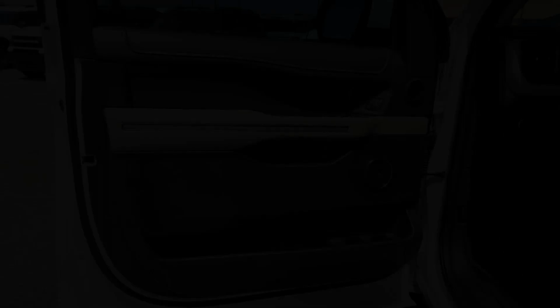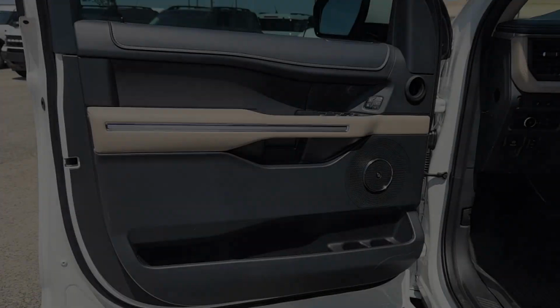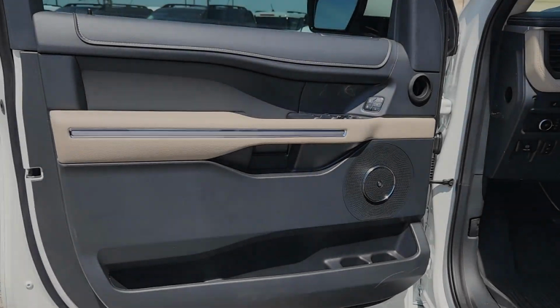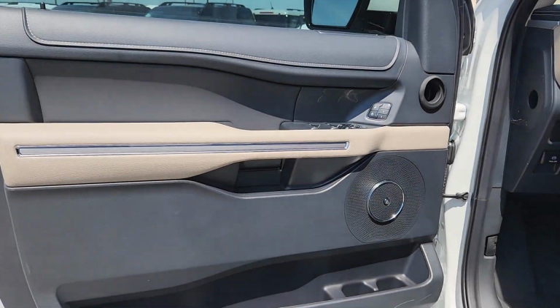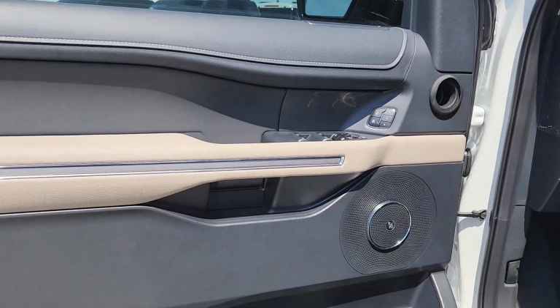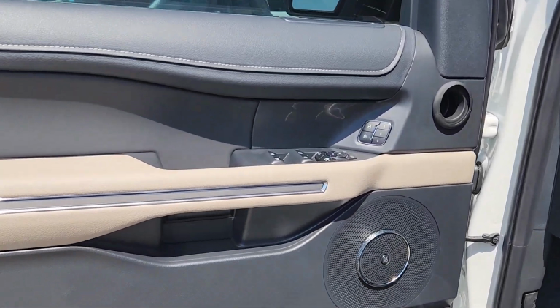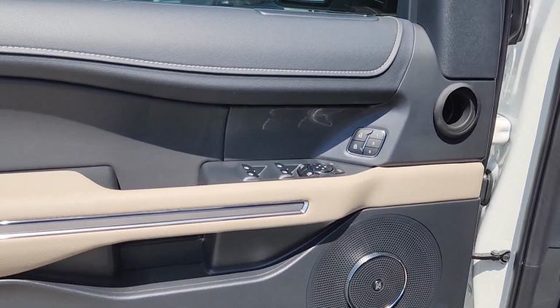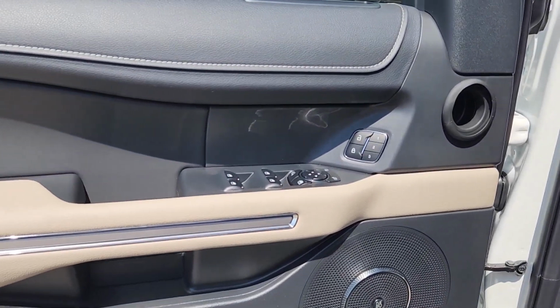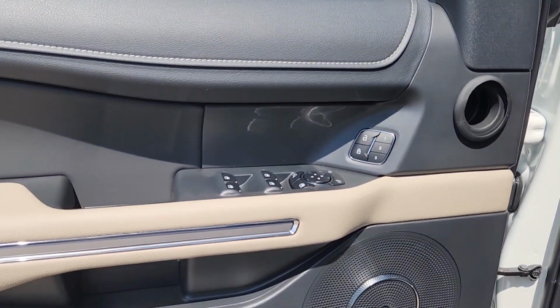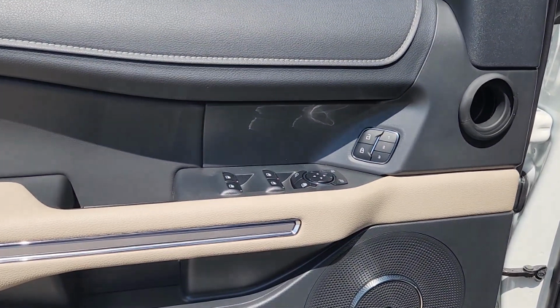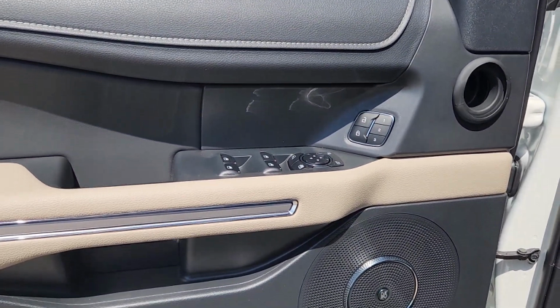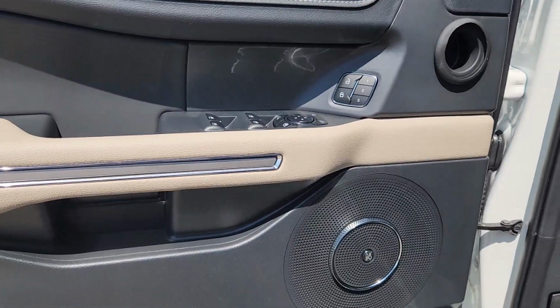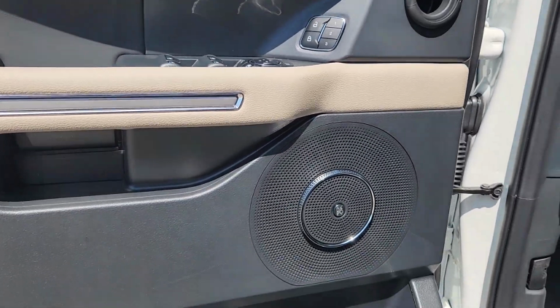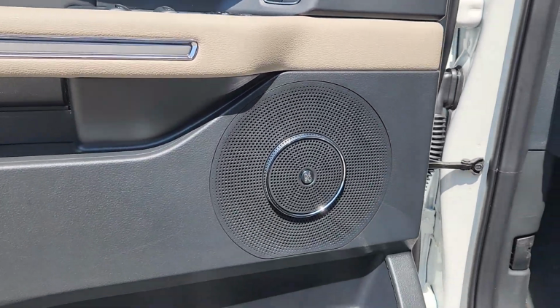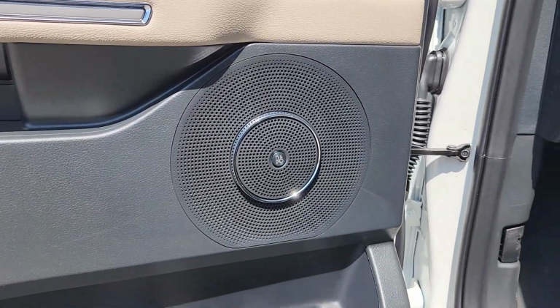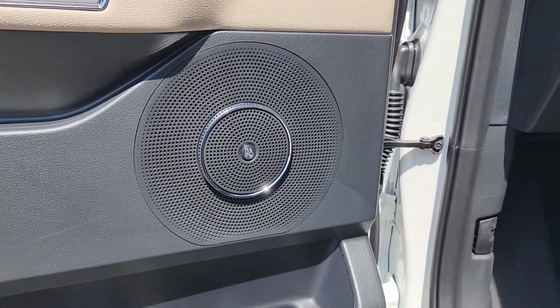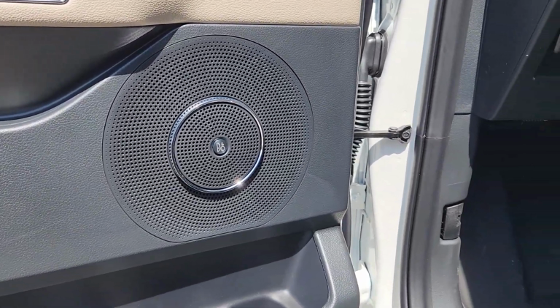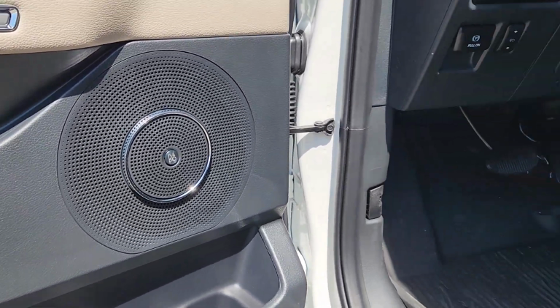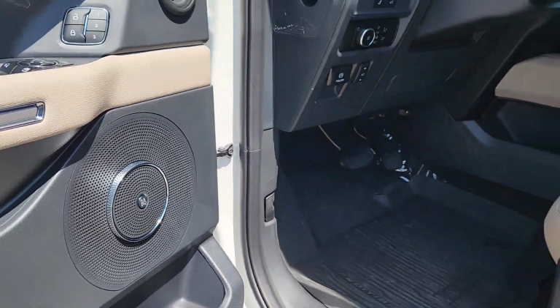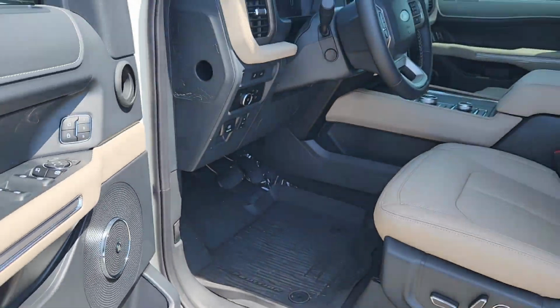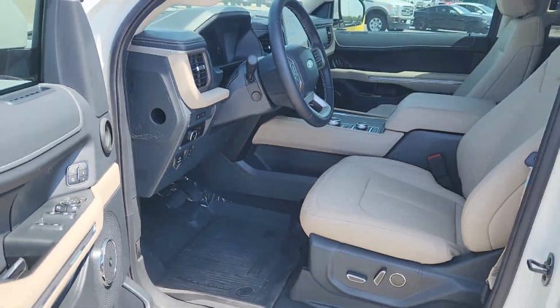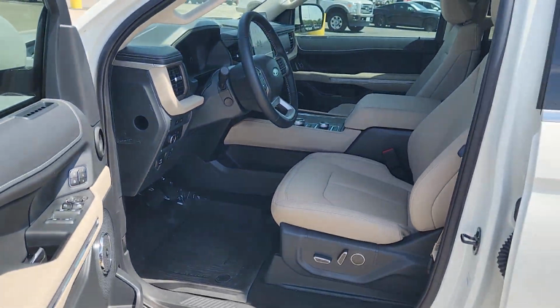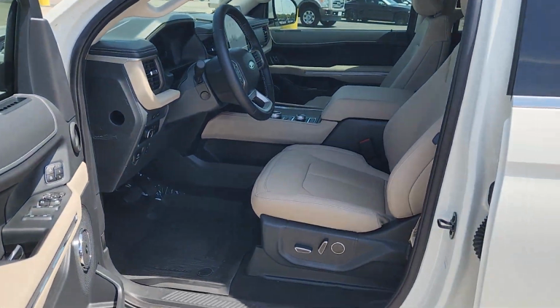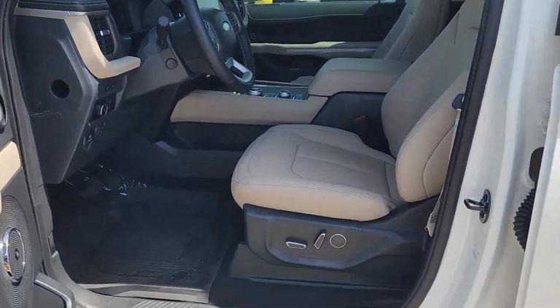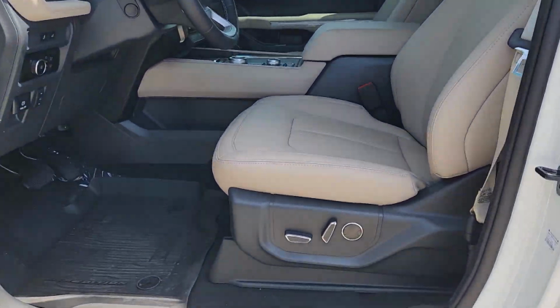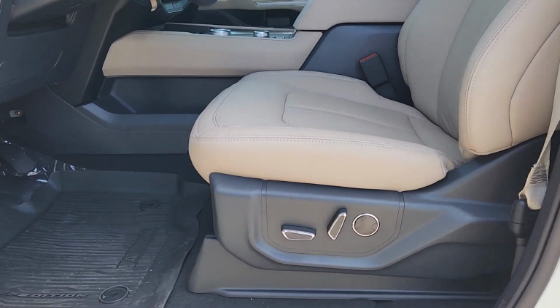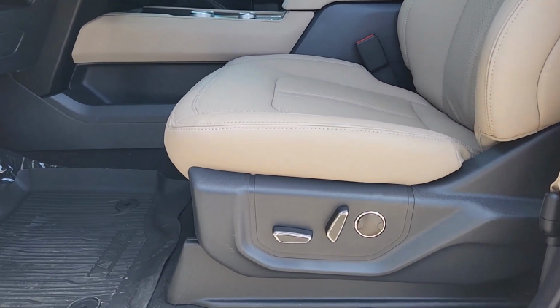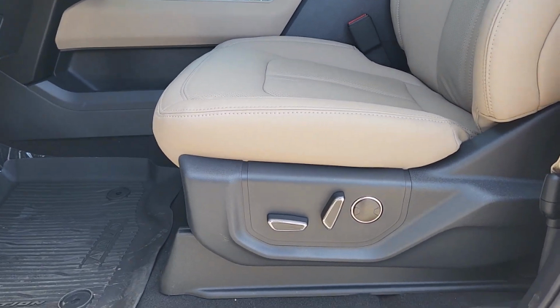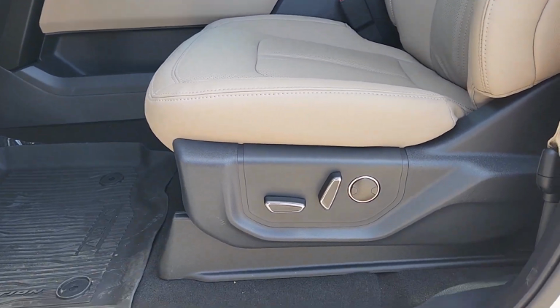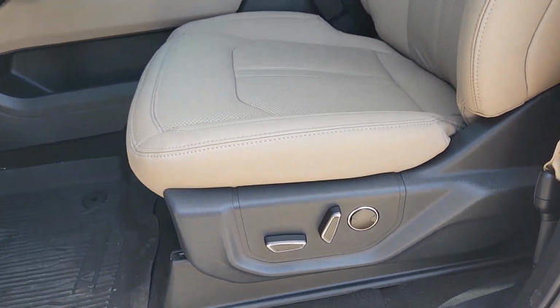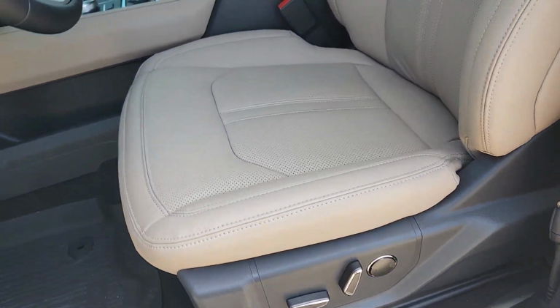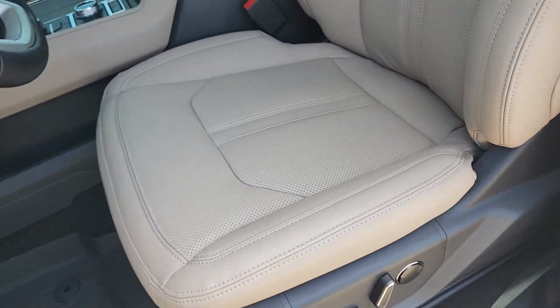Fill this full-size, full-strength, up-for-anything luxury hauler with your friends and family and let the good times roll. Come in for a fun and easy test drive. Our team will make it the best part of your day.